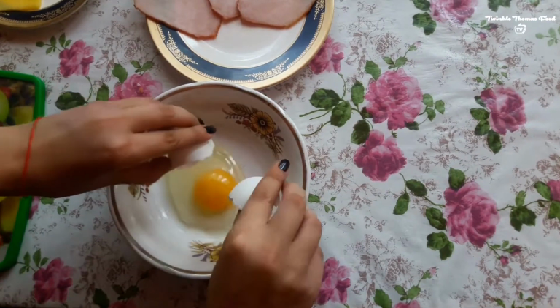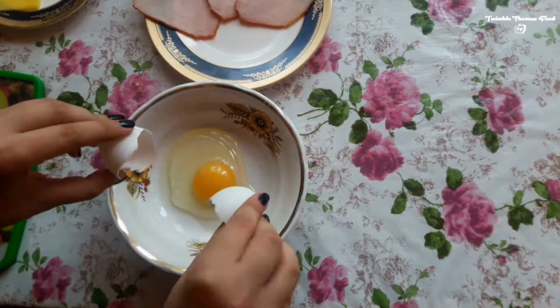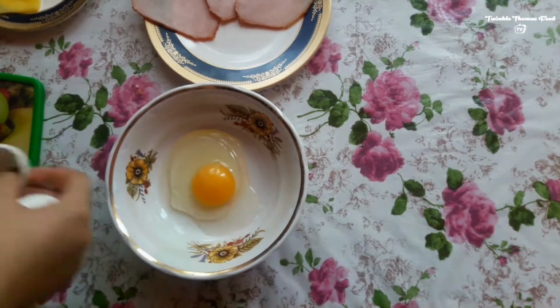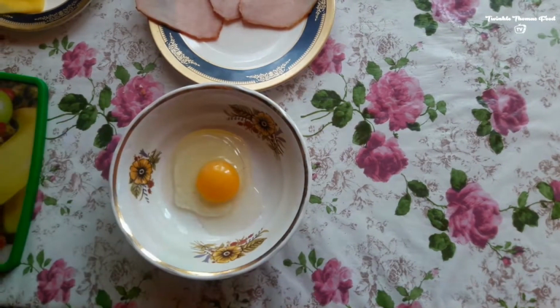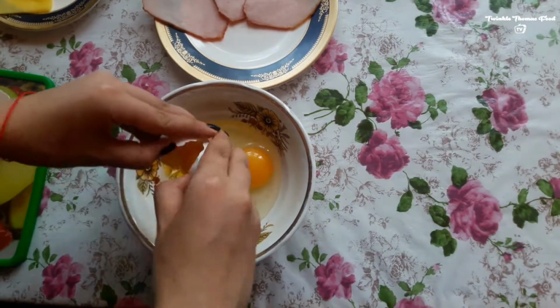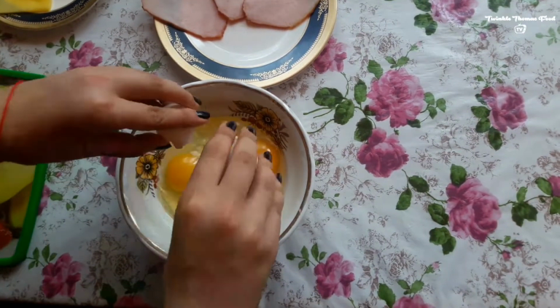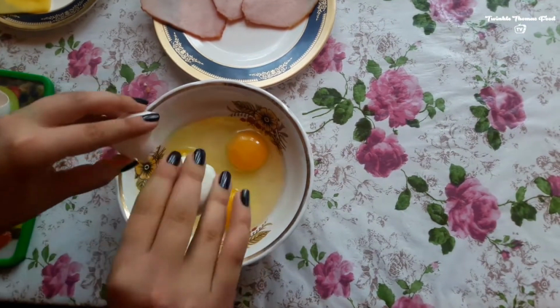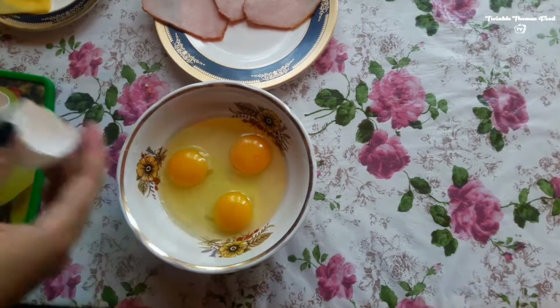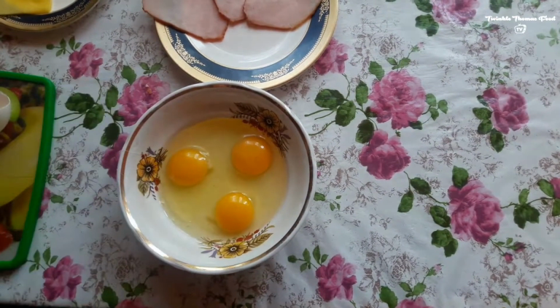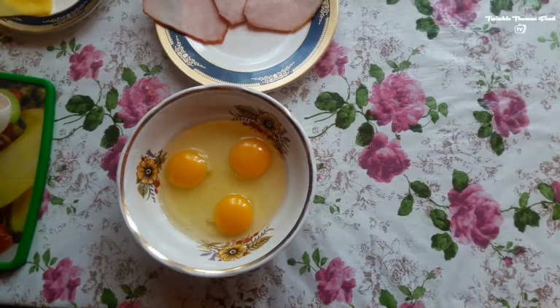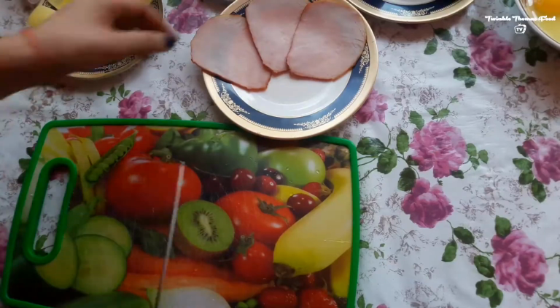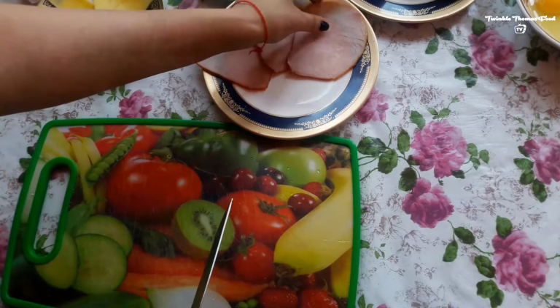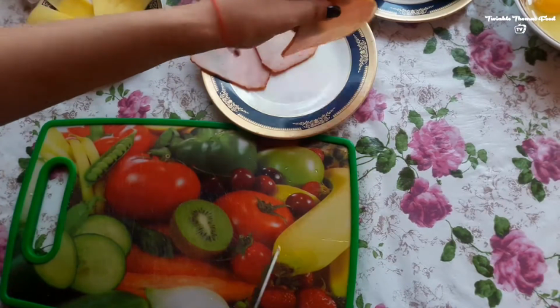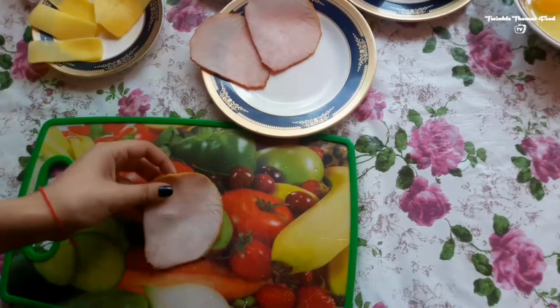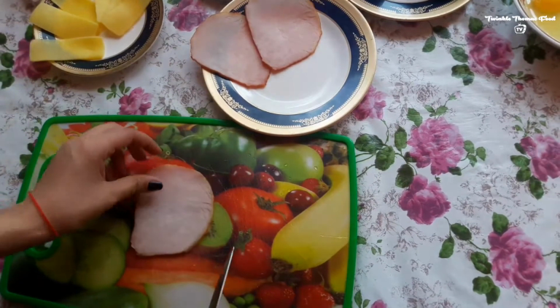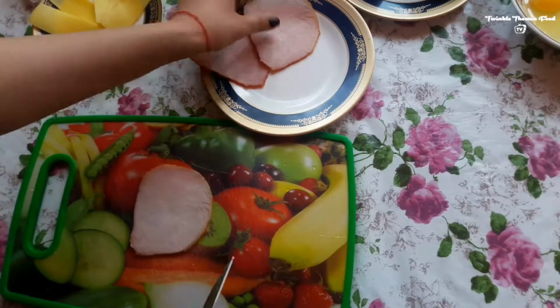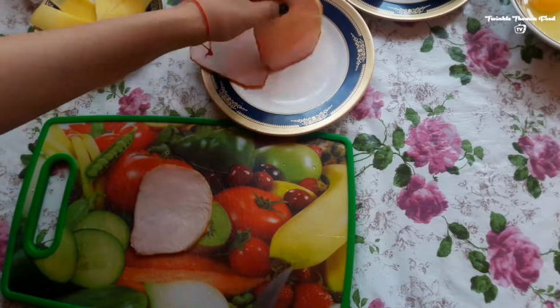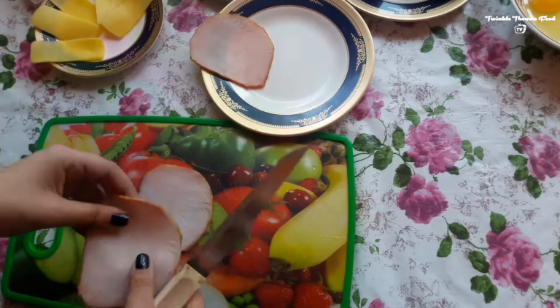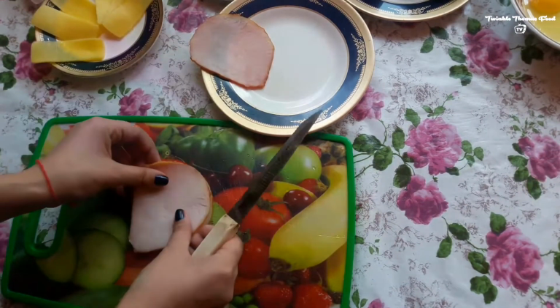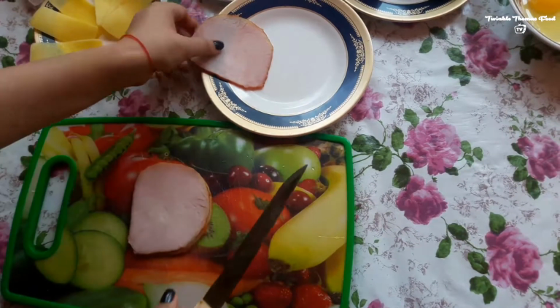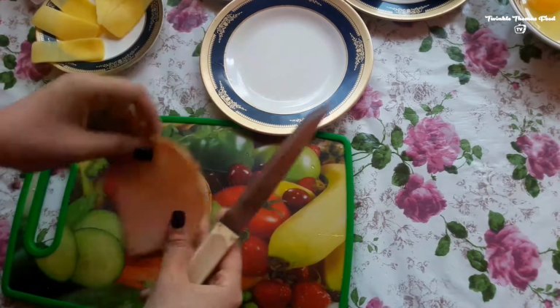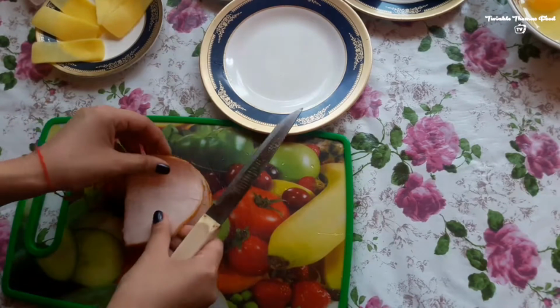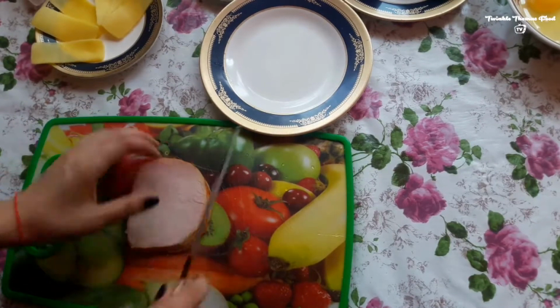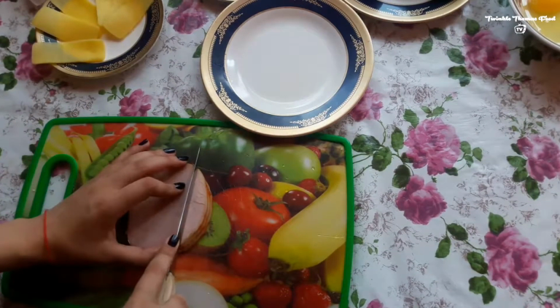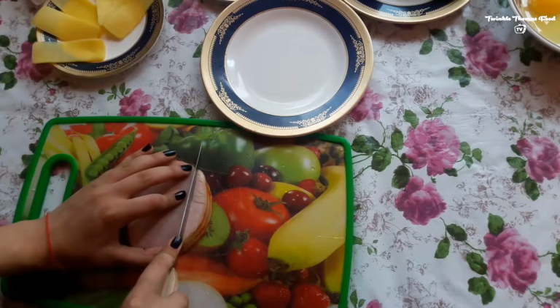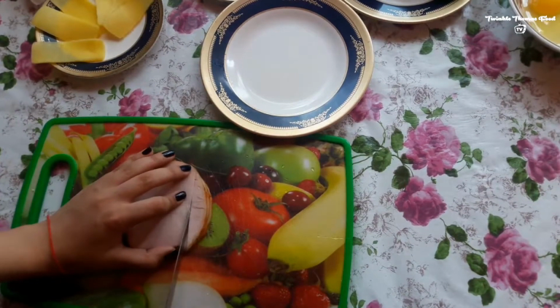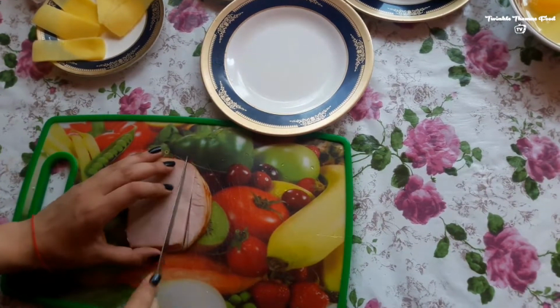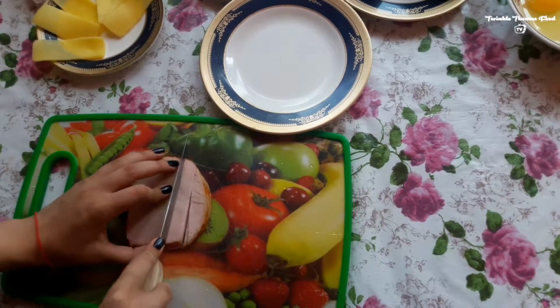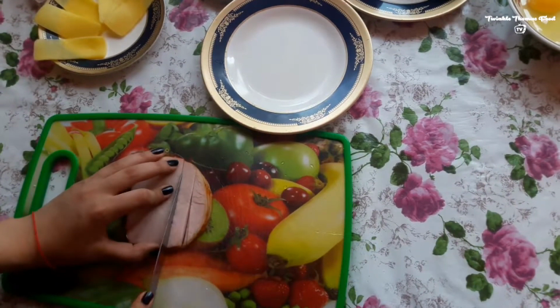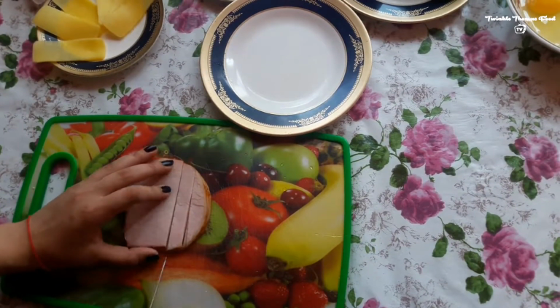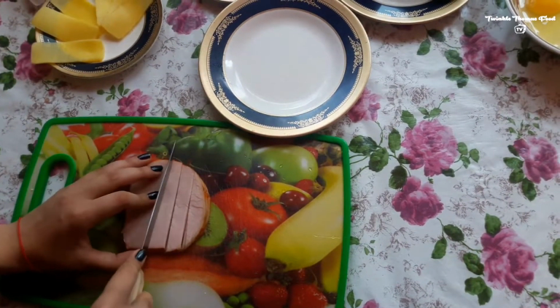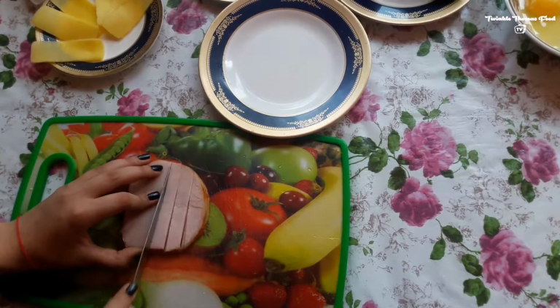Break the eggs — we will need three eggs for this — and start cutting out the bacon. Cut them into small several pieces.